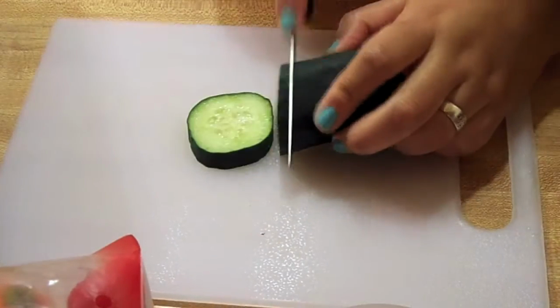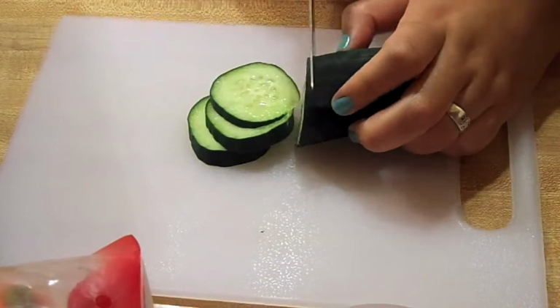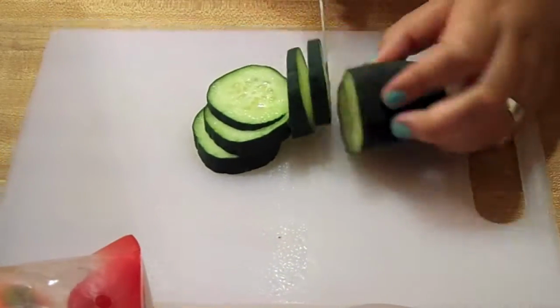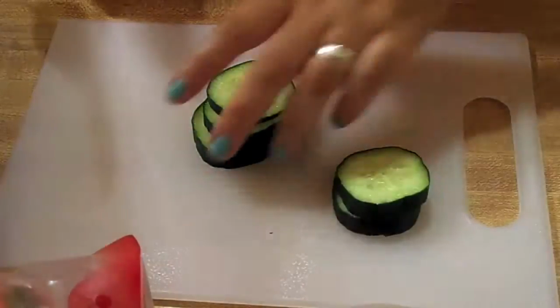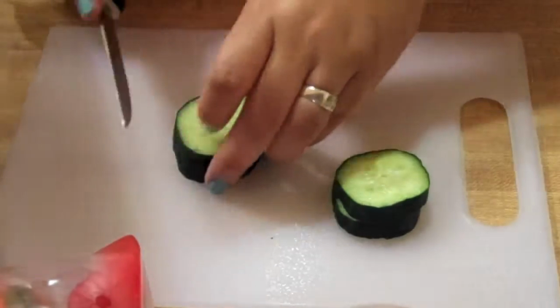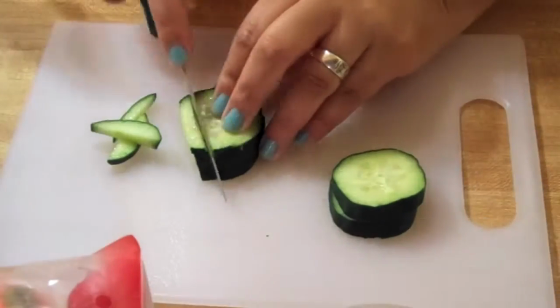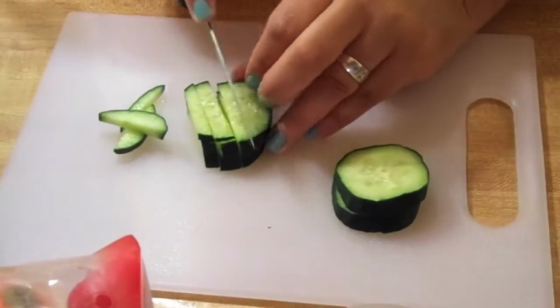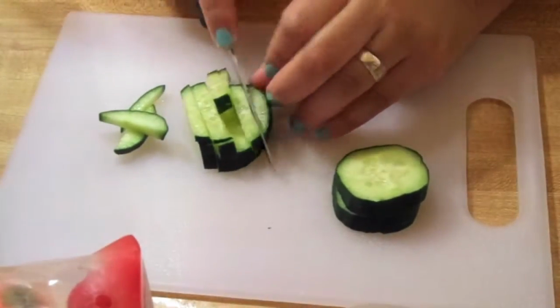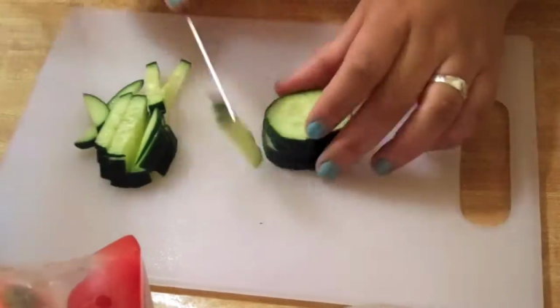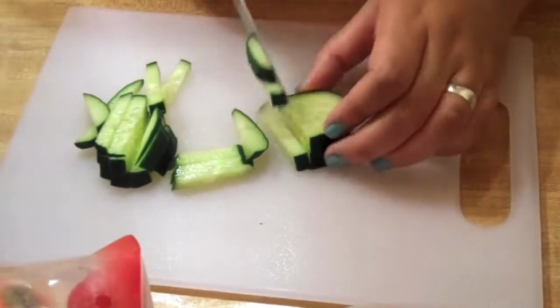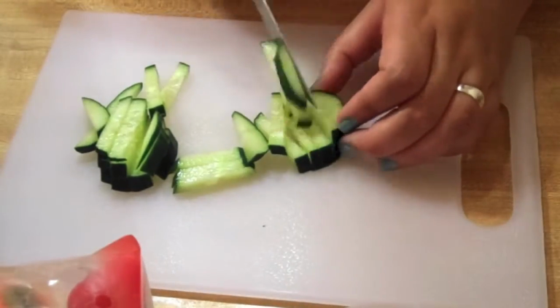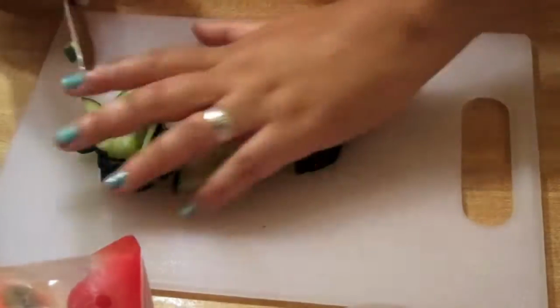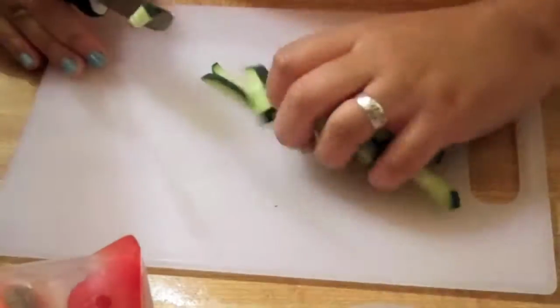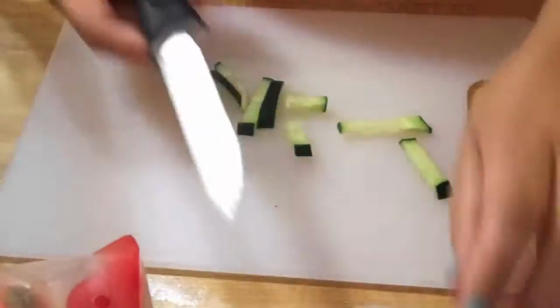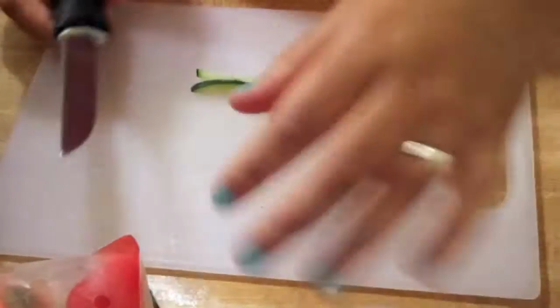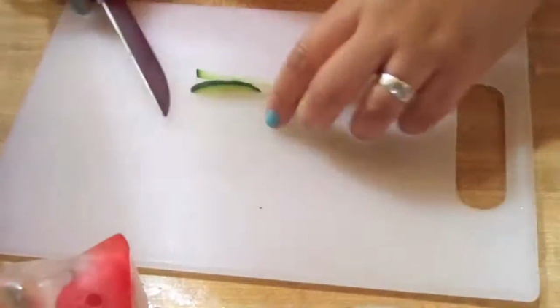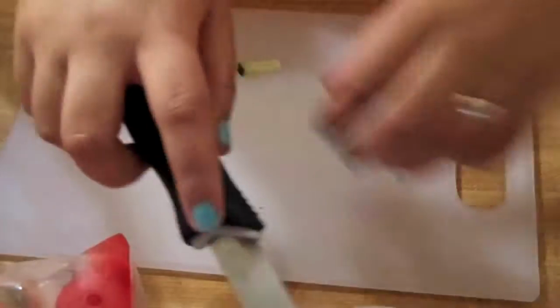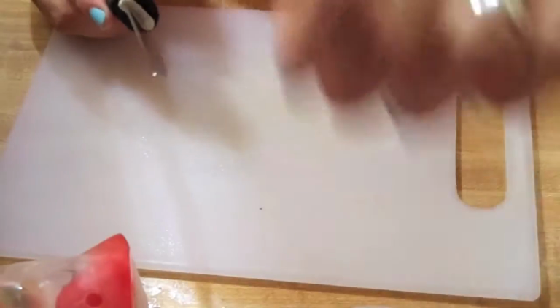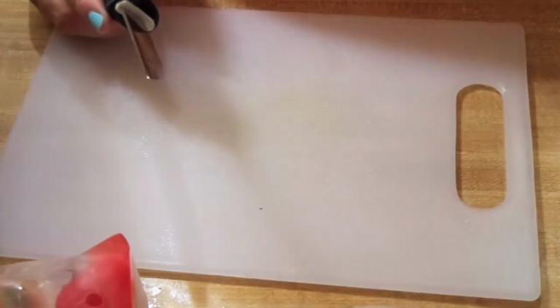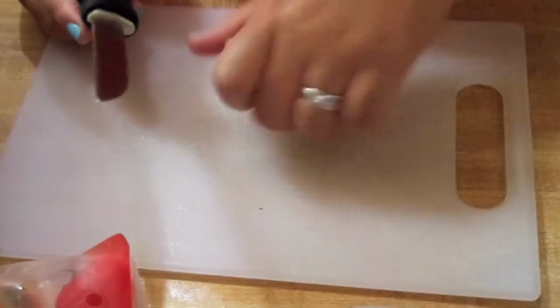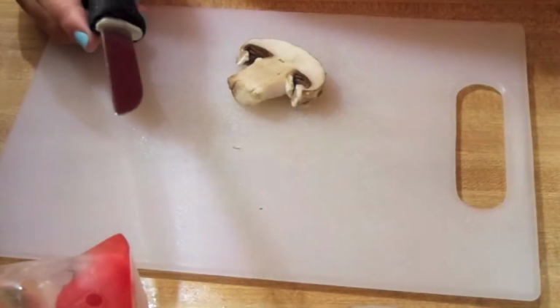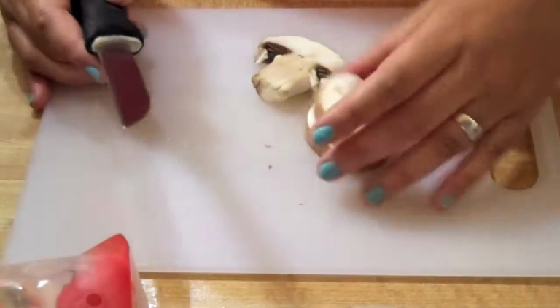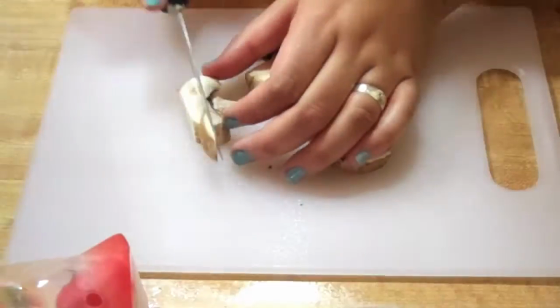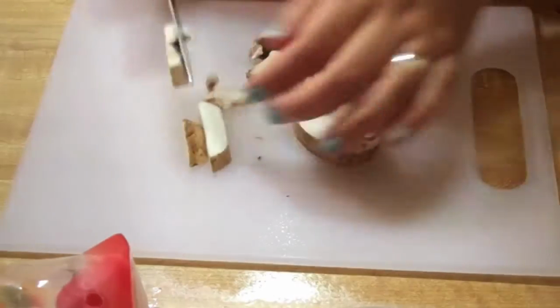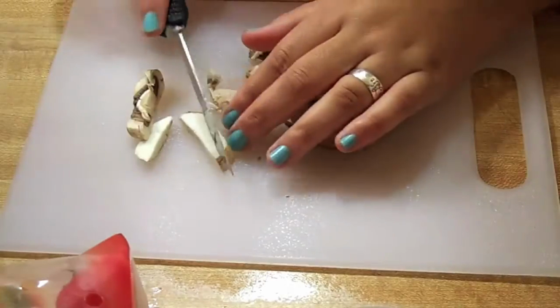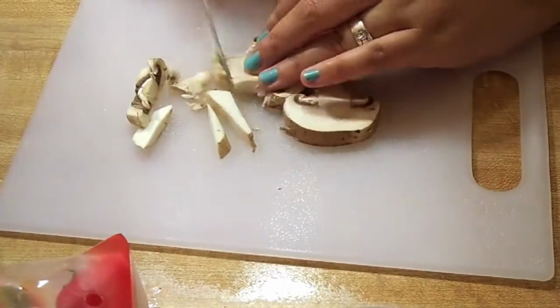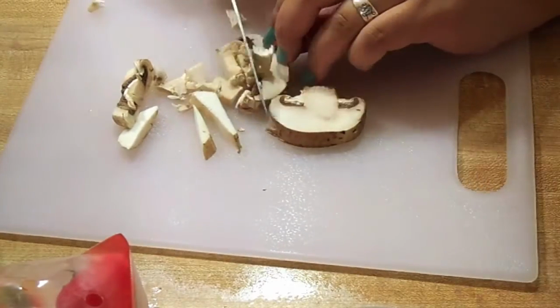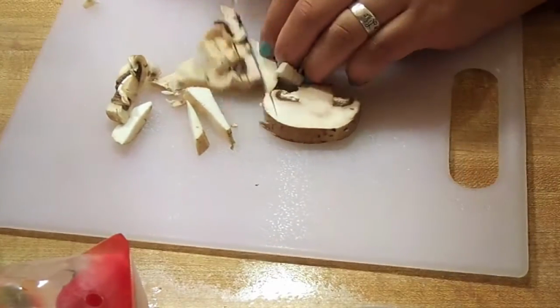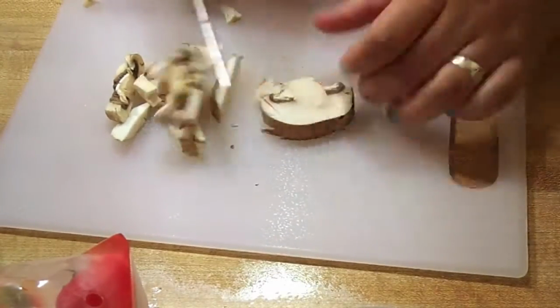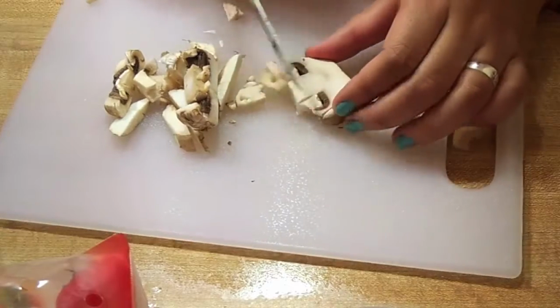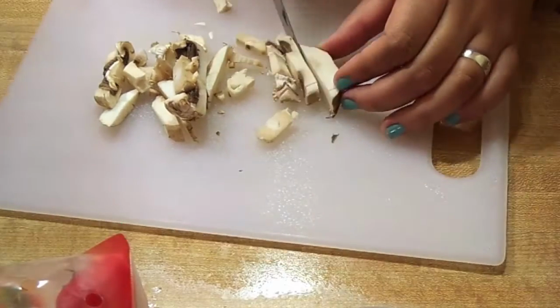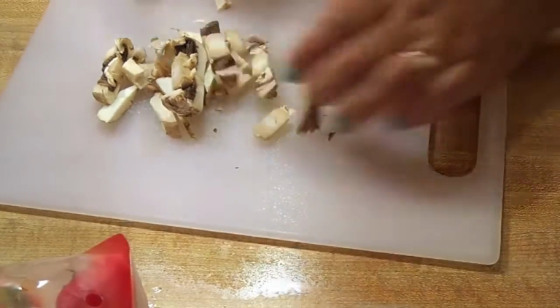First you're going to cut up some vegetables. I just grabbed some random things out of my fridge. So we have some cucumbers, mushrooms, peppers — red, yellow, and orange peppers. They're really high in vitamin C. And a tomato.